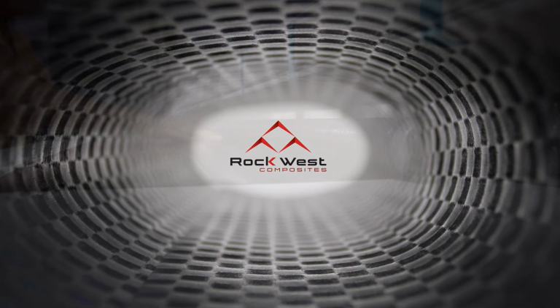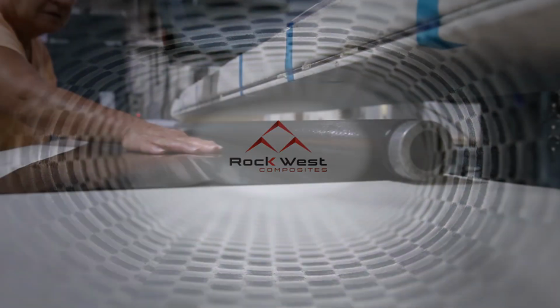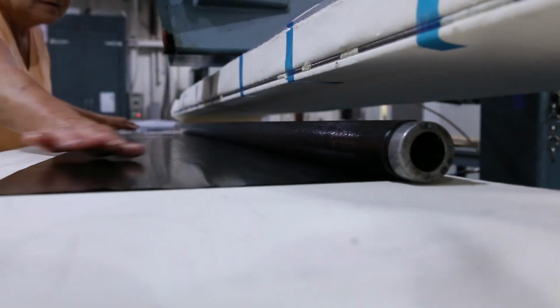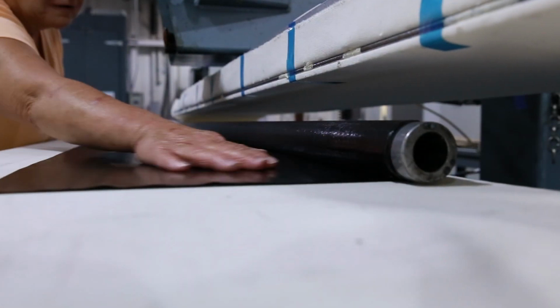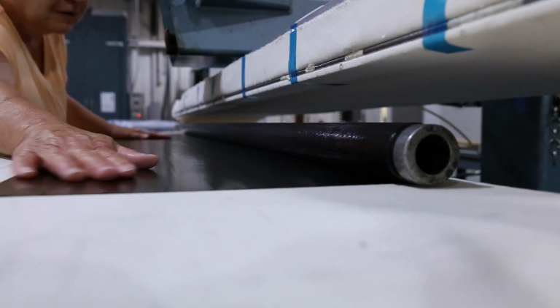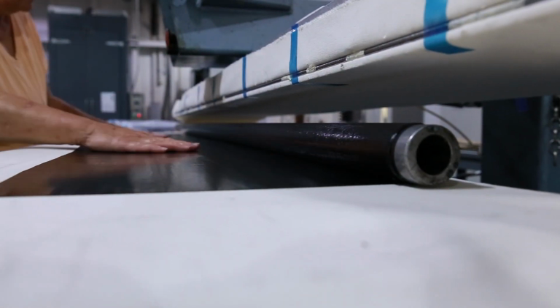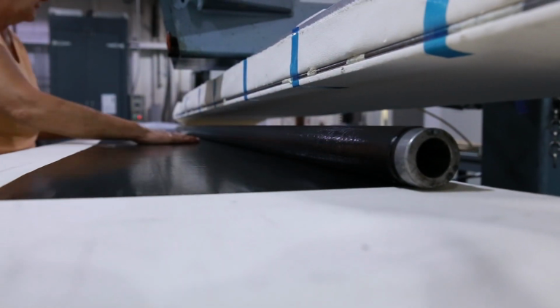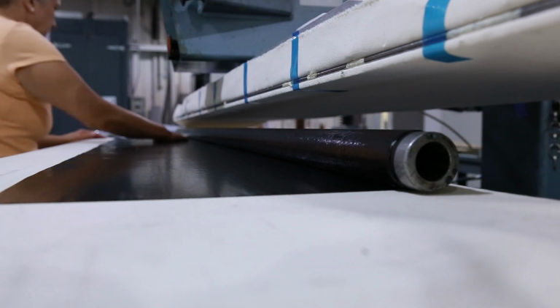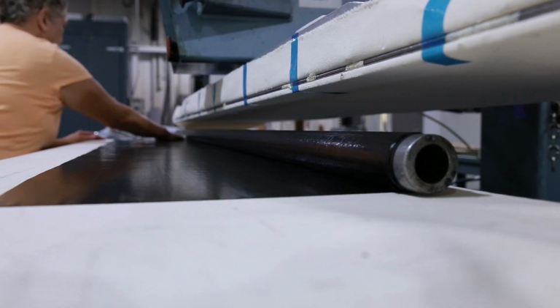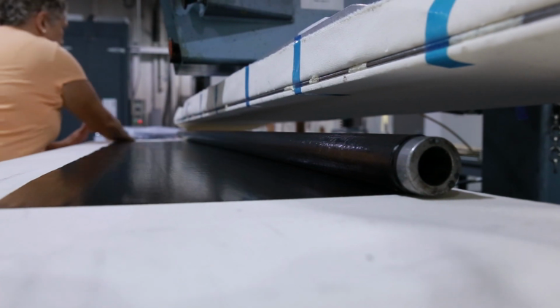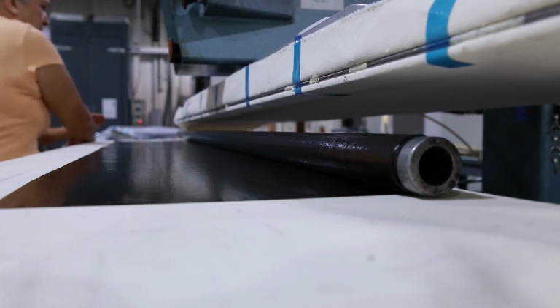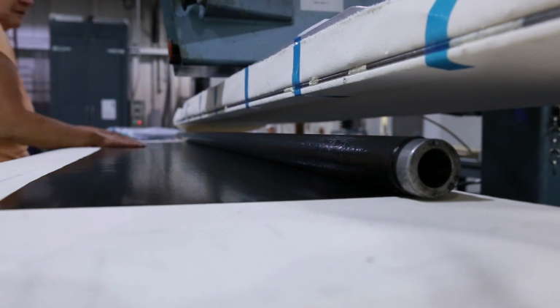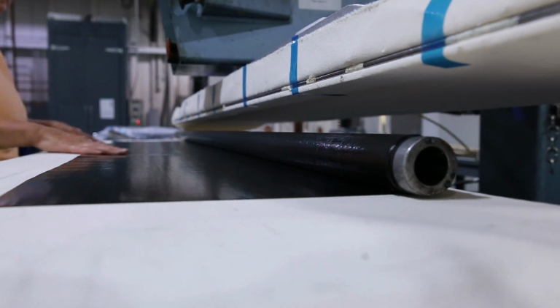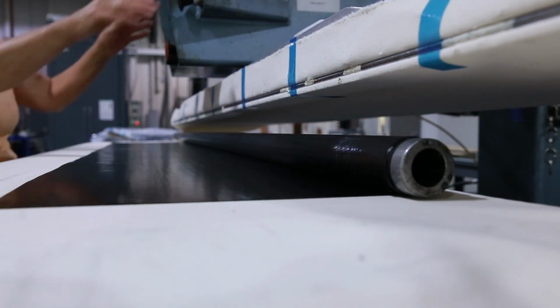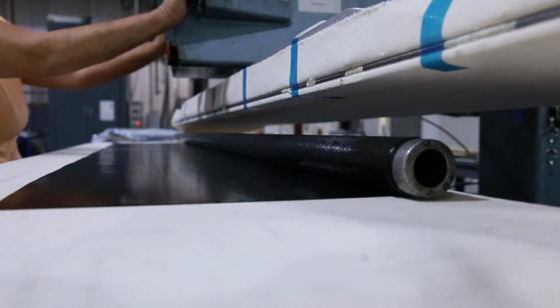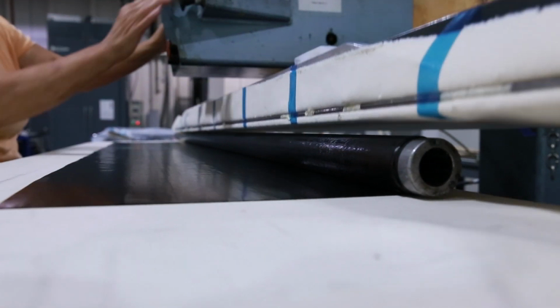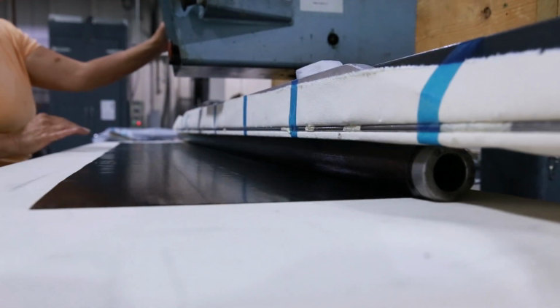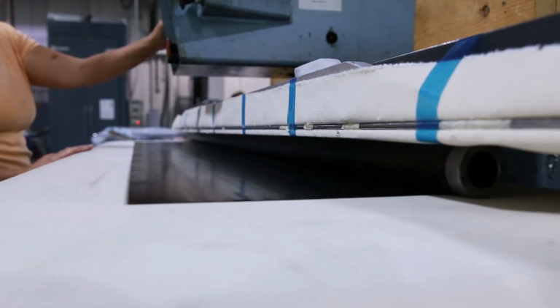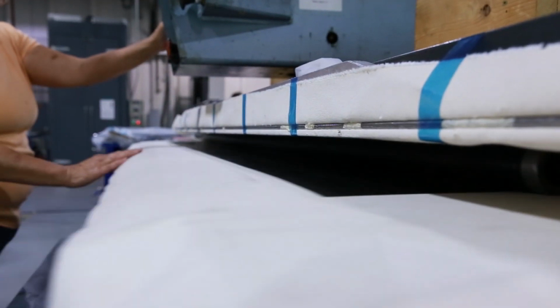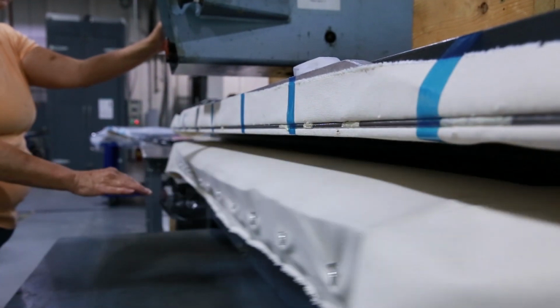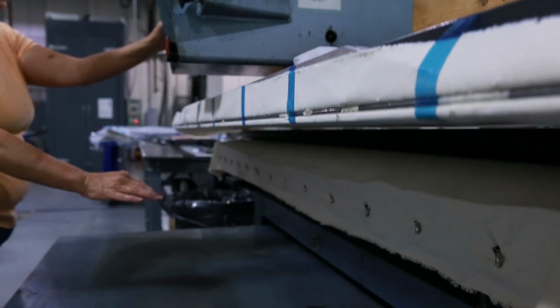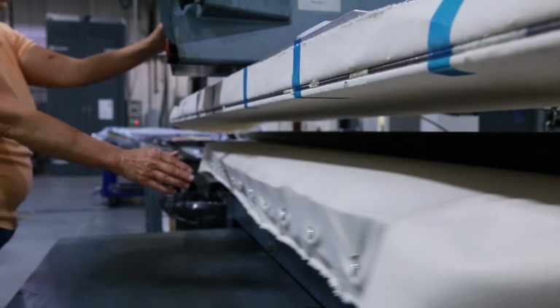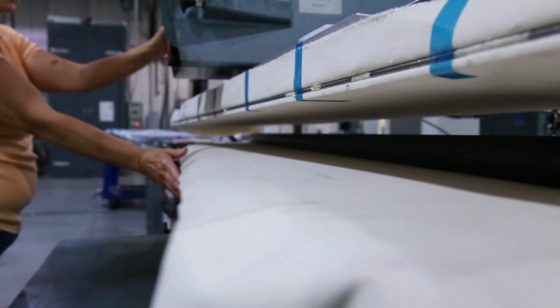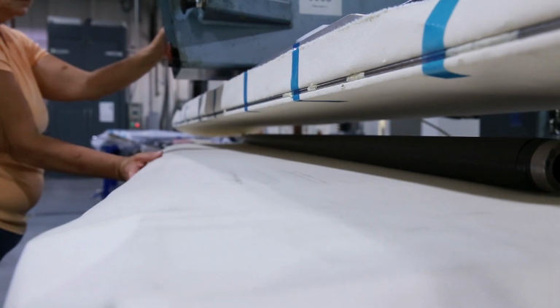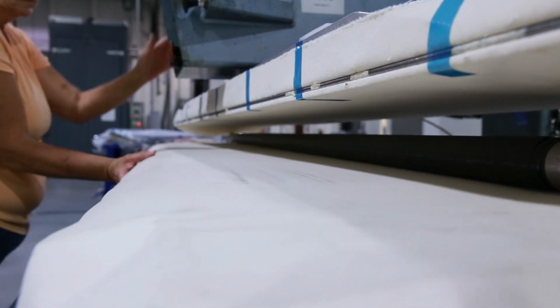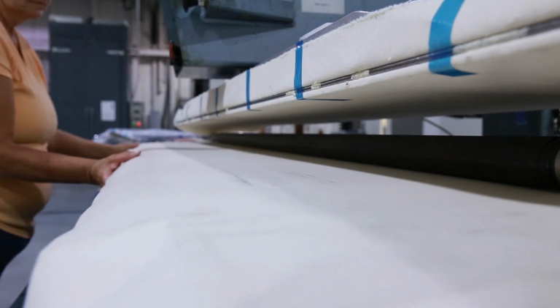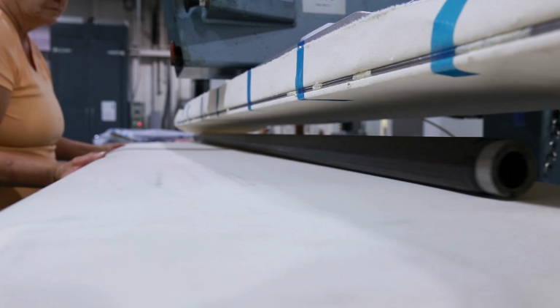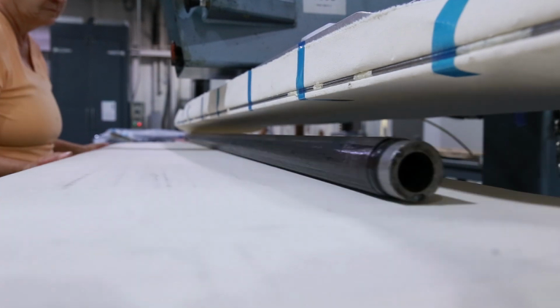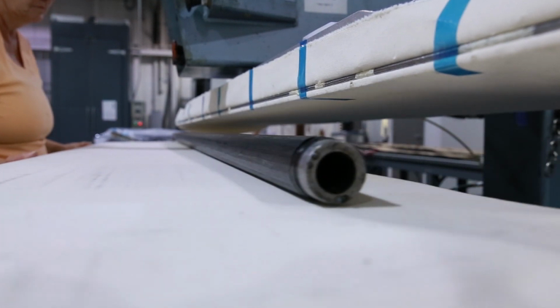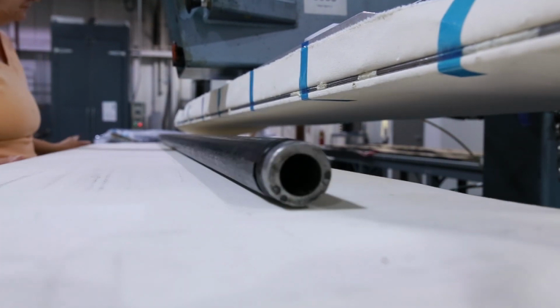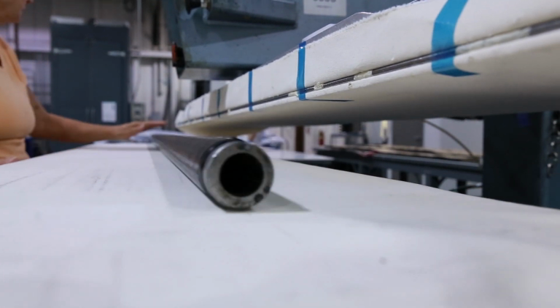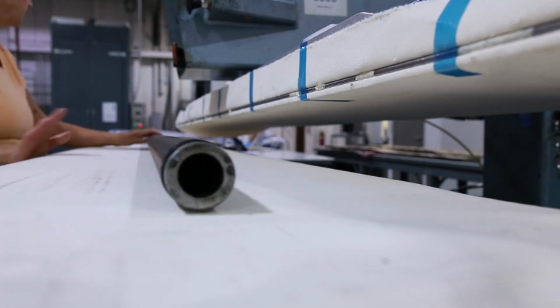Roll wrapped carbon fiber tubing is a great process for low volume technical layup jobs and can be scaled for high volume productions to make carbon fiber tubing.